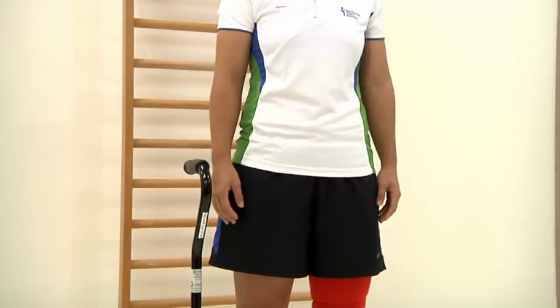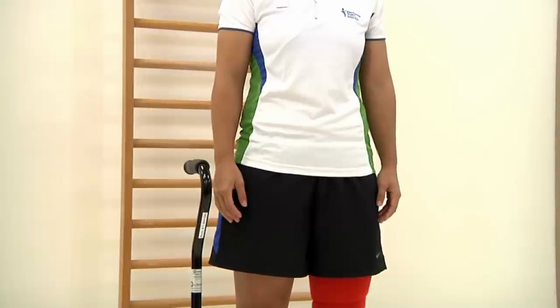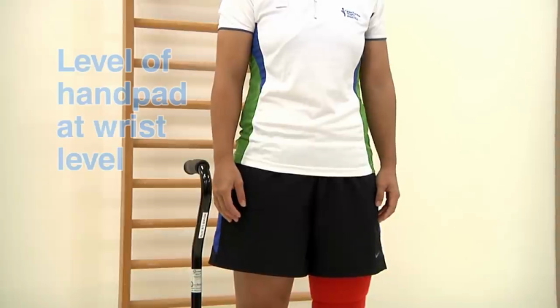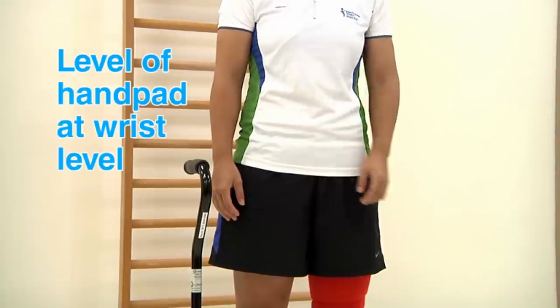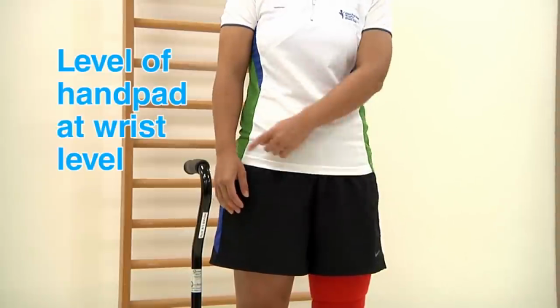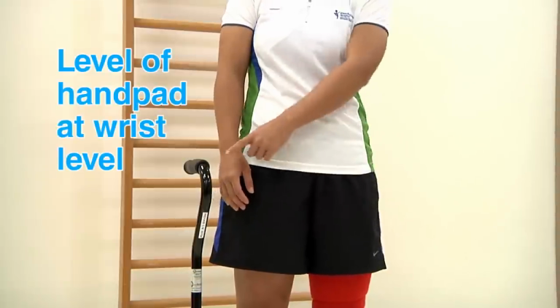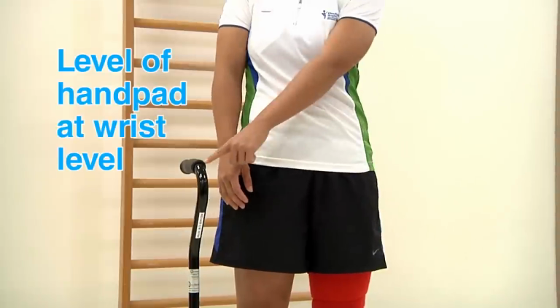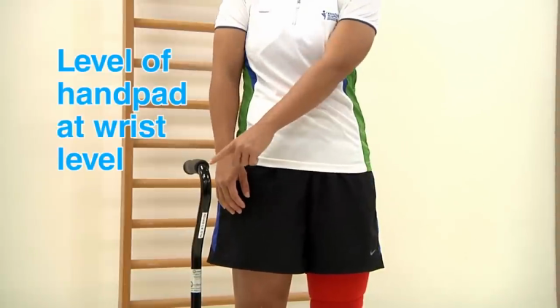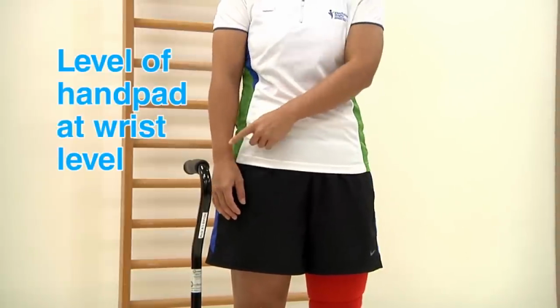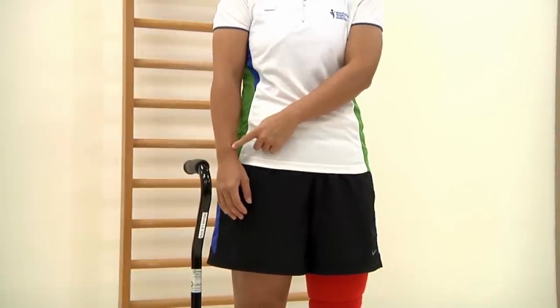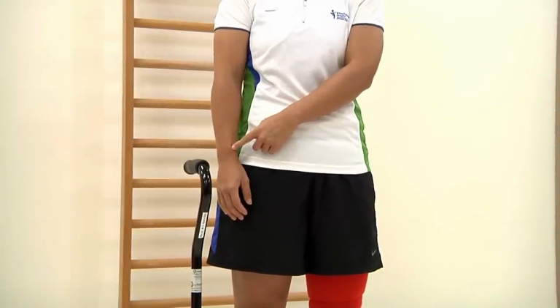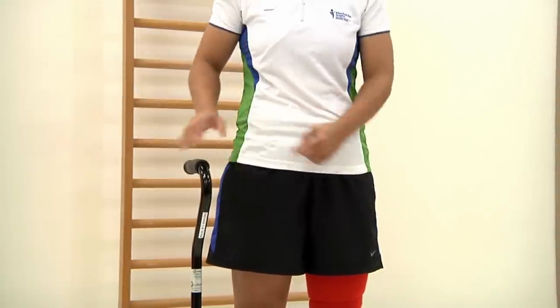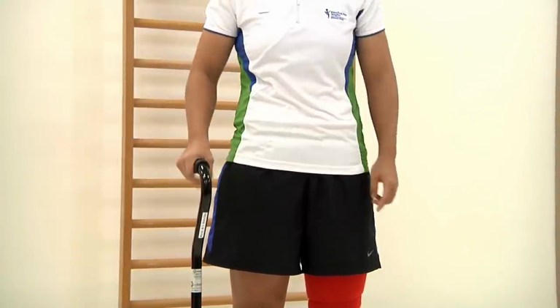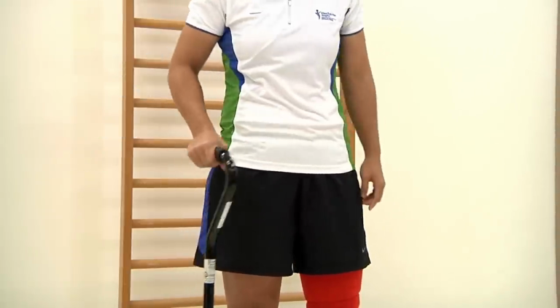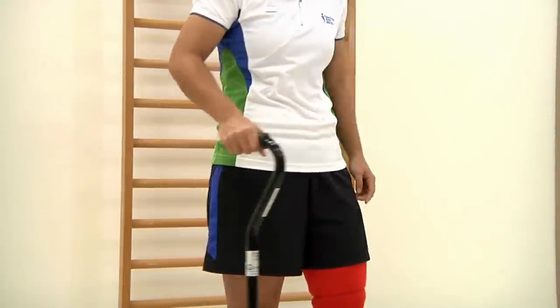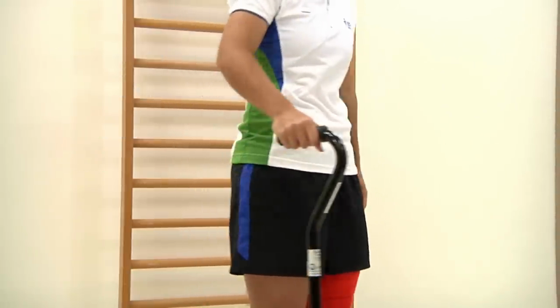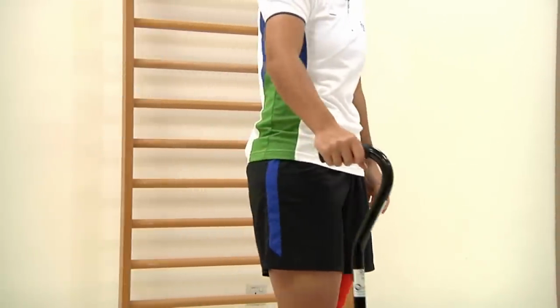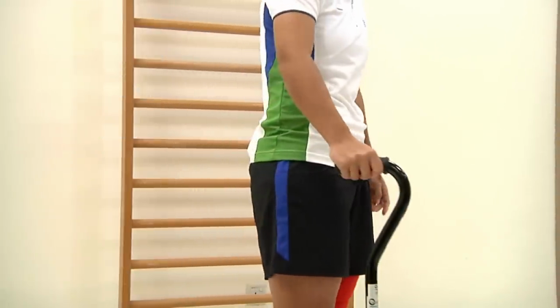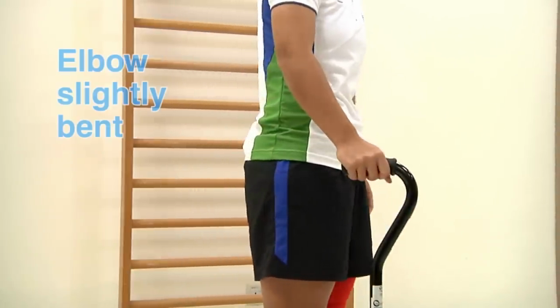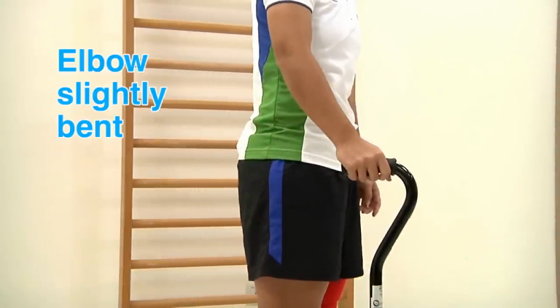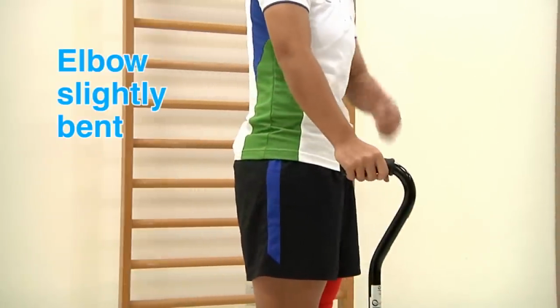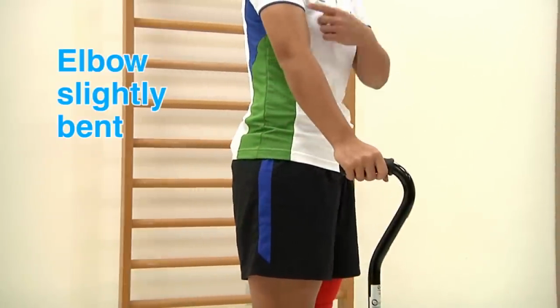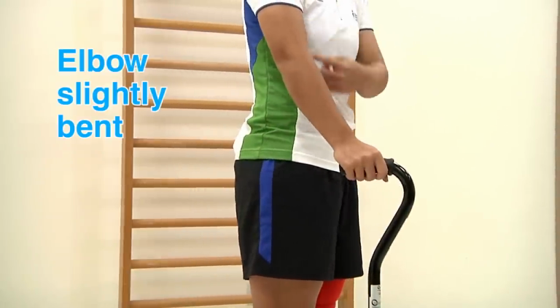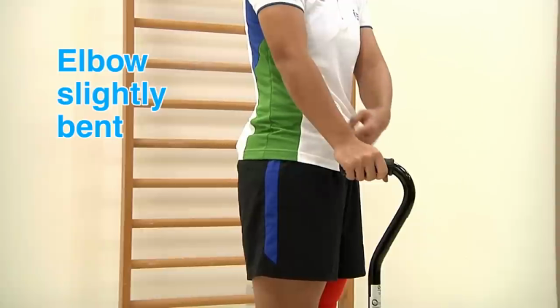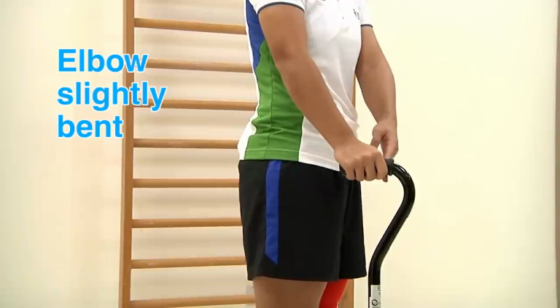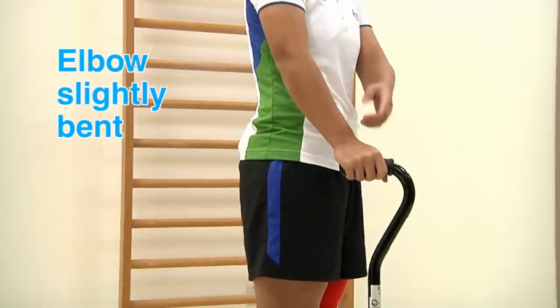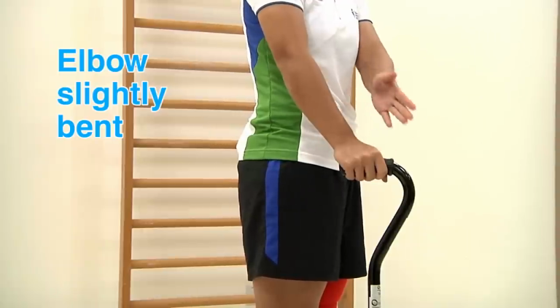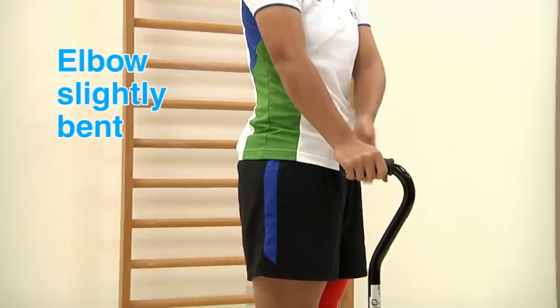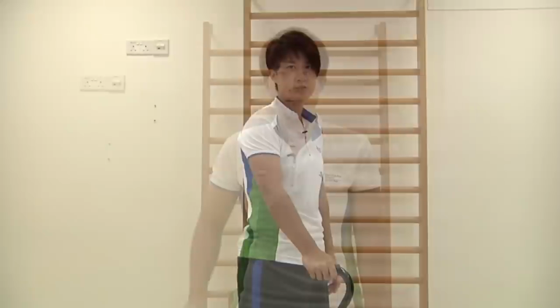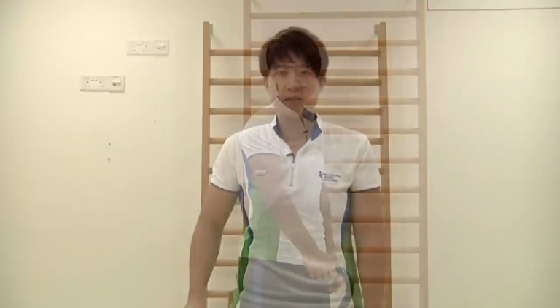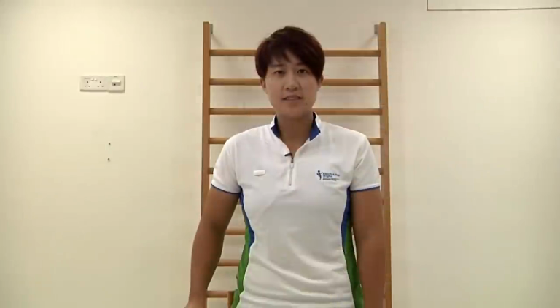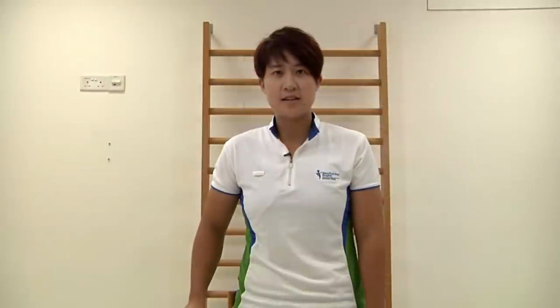The level of the hand pad should be at the level of your wrist. When you place your hands on the hand pad, your elbow should be slightly bent with the stick 45 degrees in front of you.